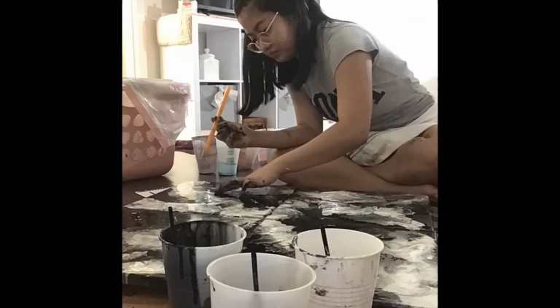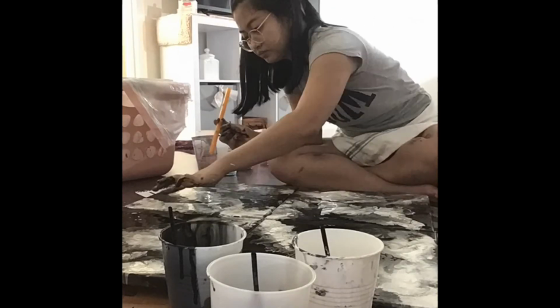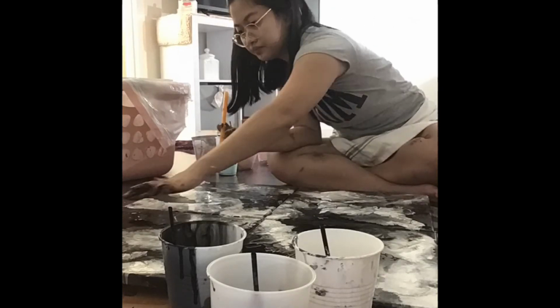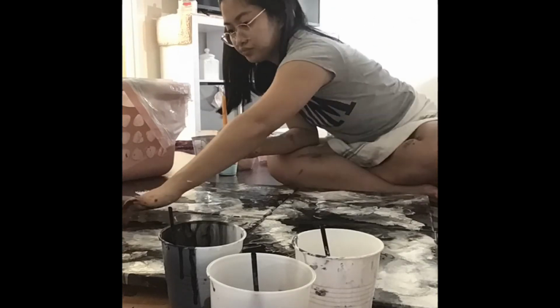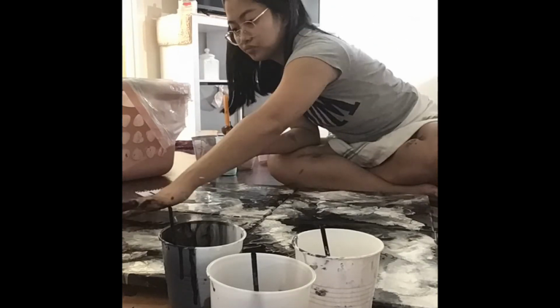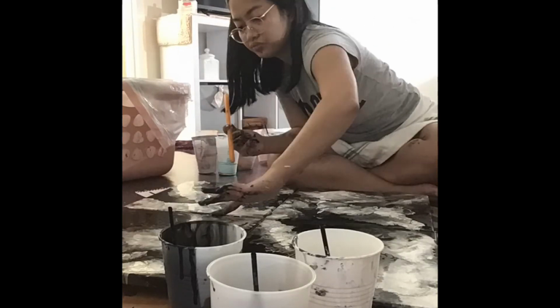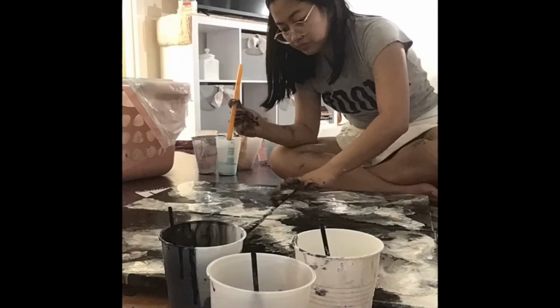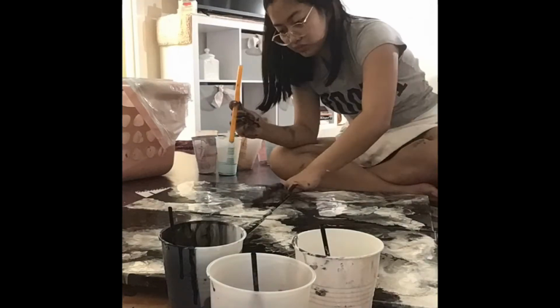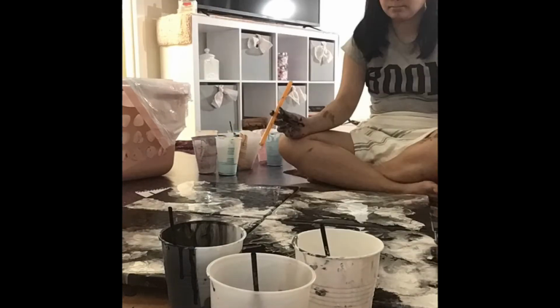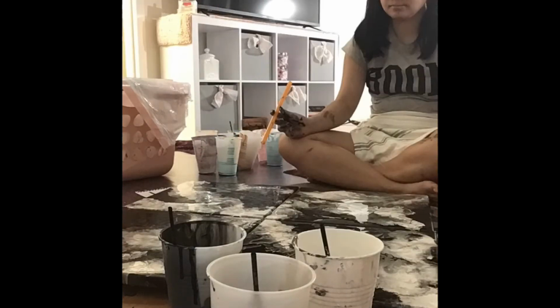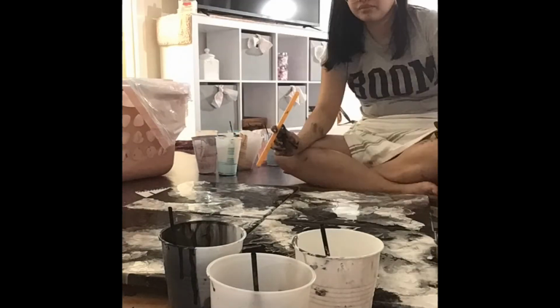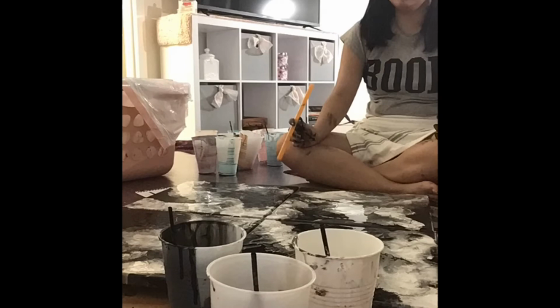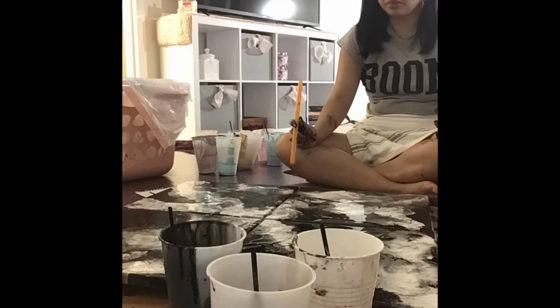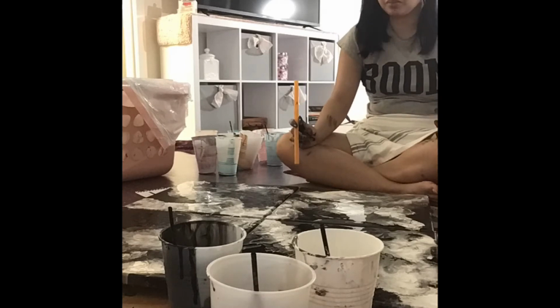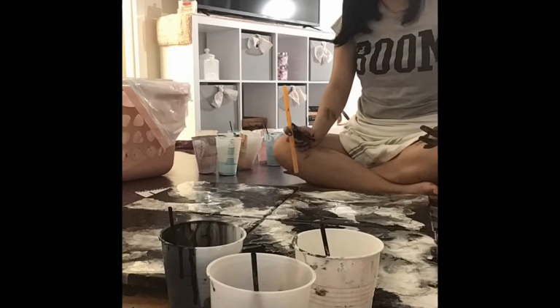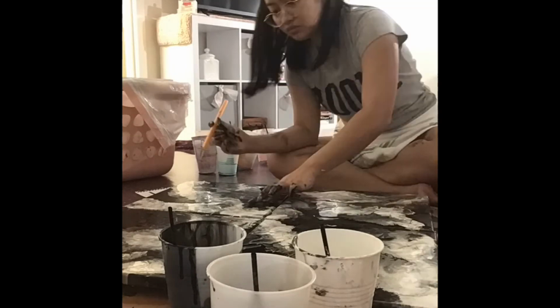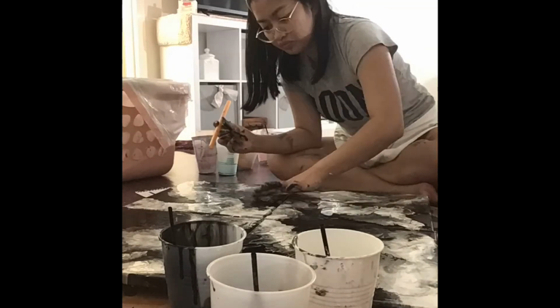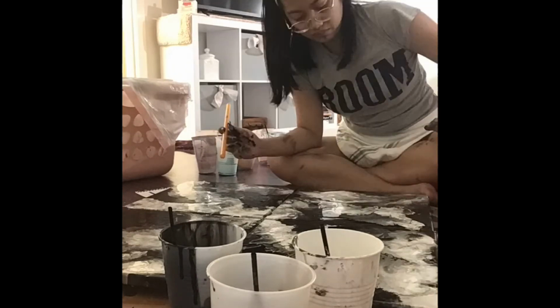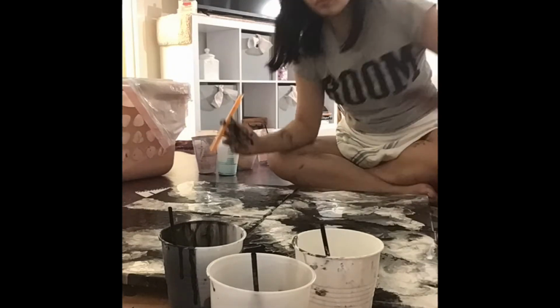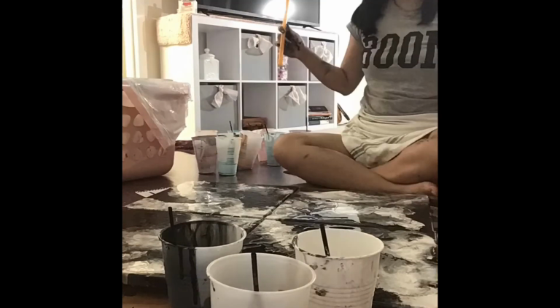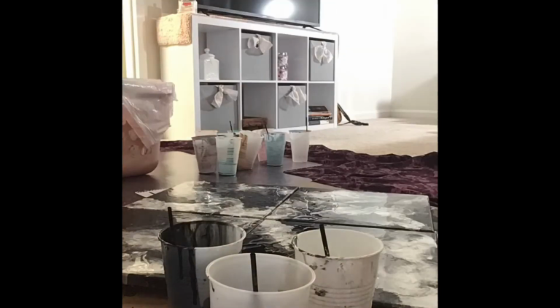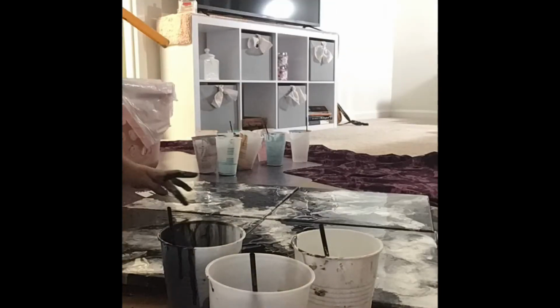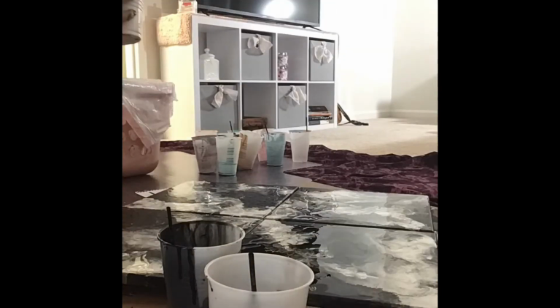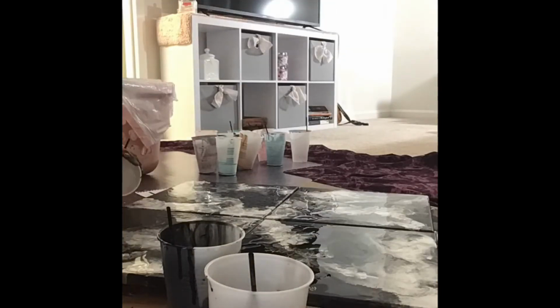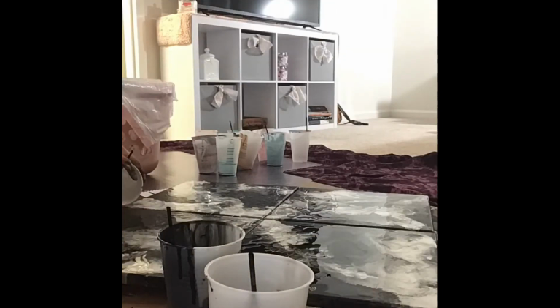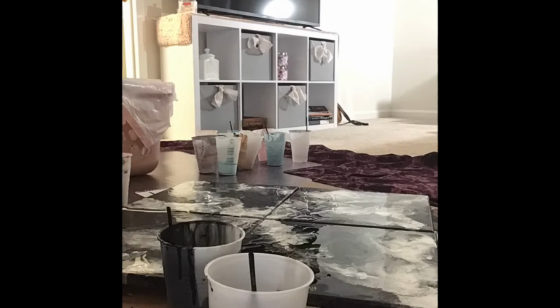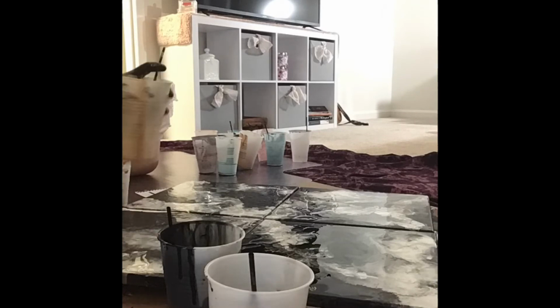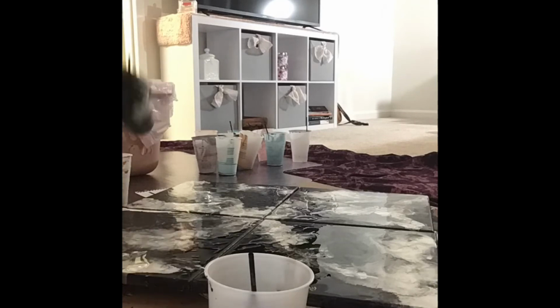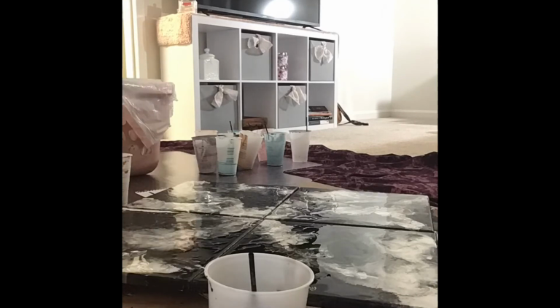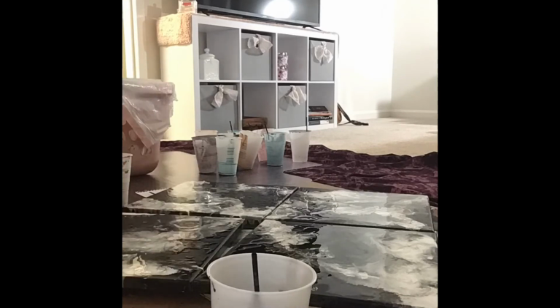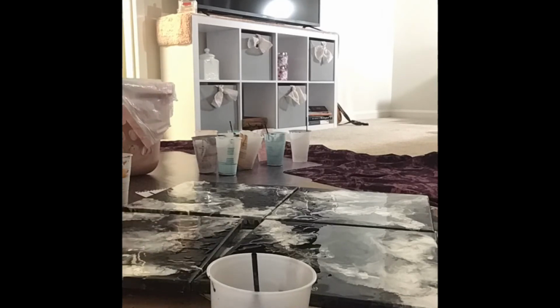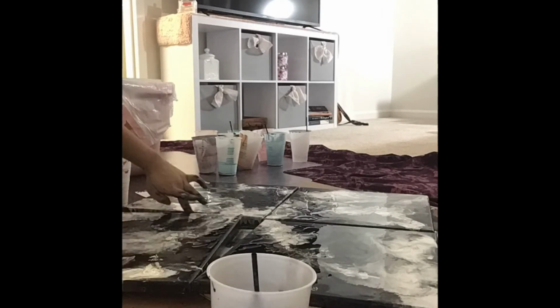Also, as you can see, I'm not wearing any apron. I just saw an old cloth and I used it as an apron. You should definitely use an apron or even gloves if you want to be clean while painting.